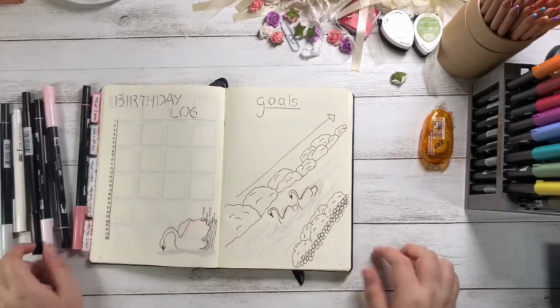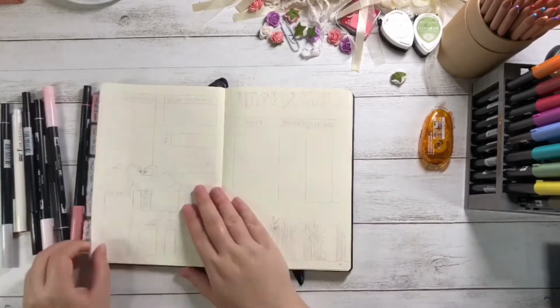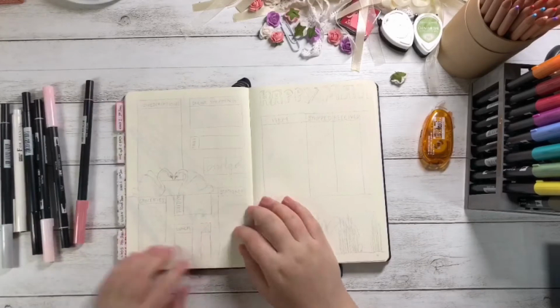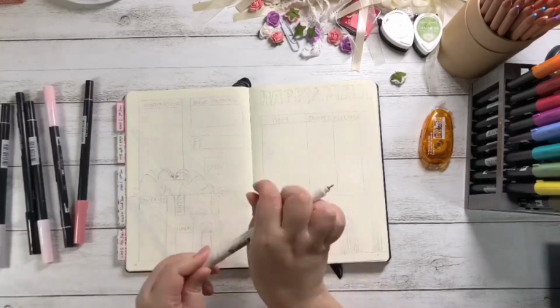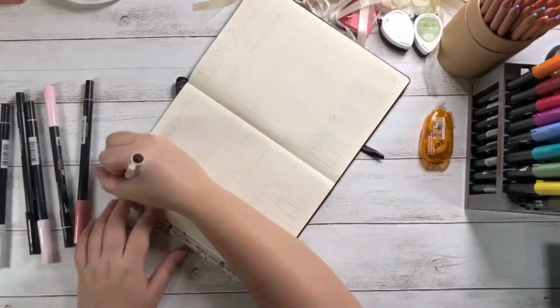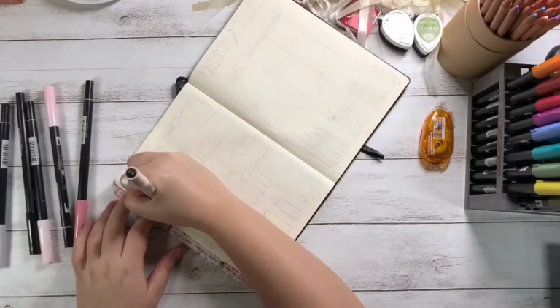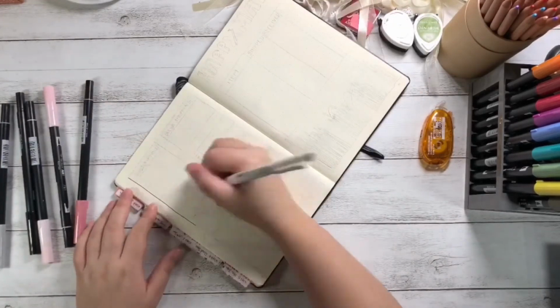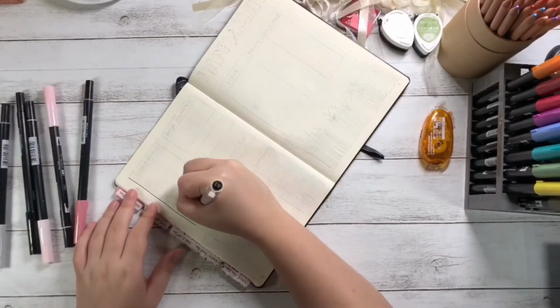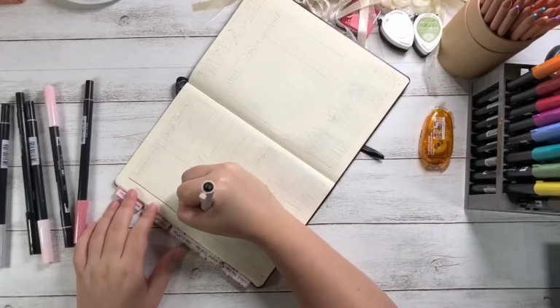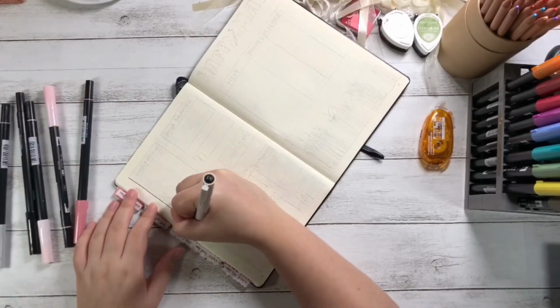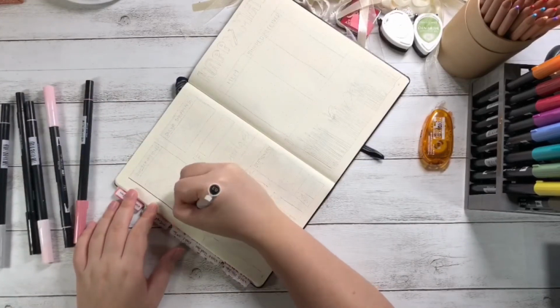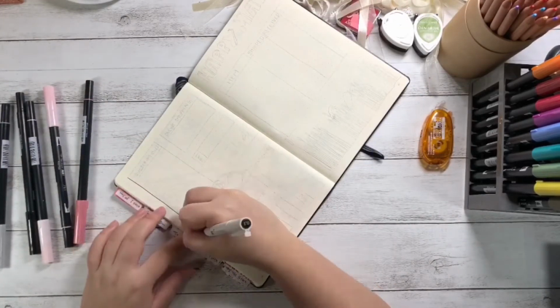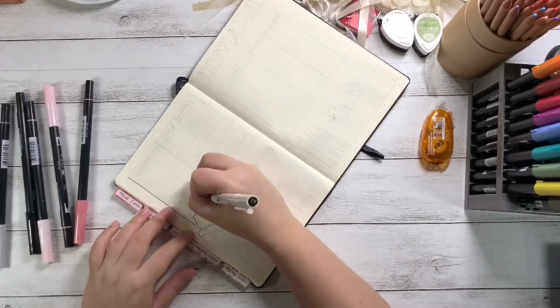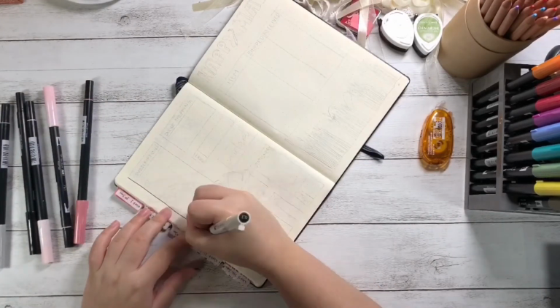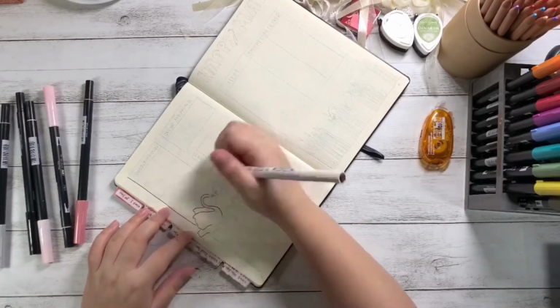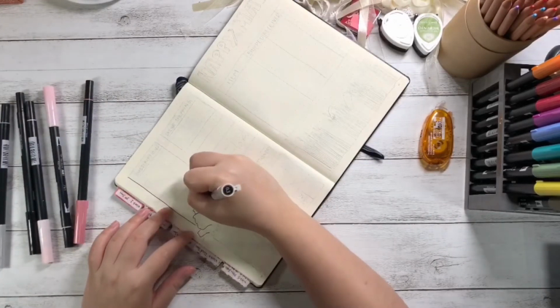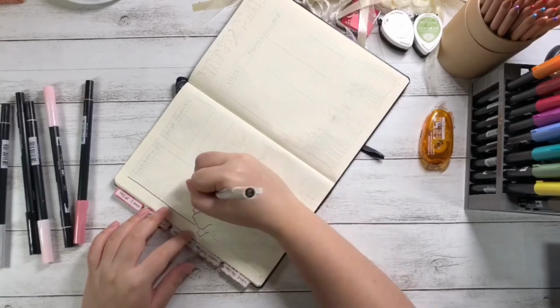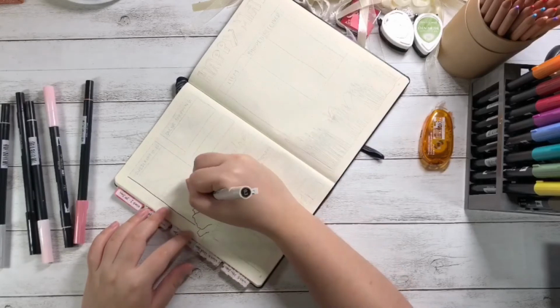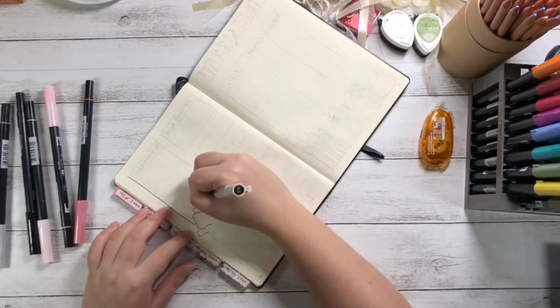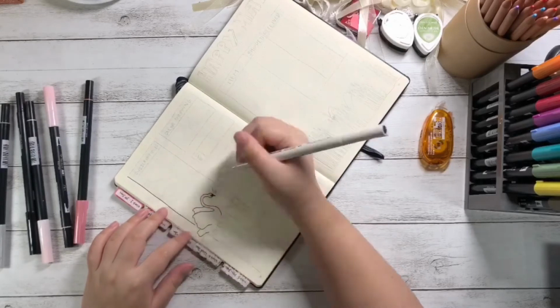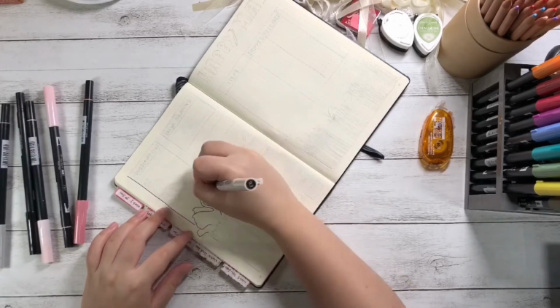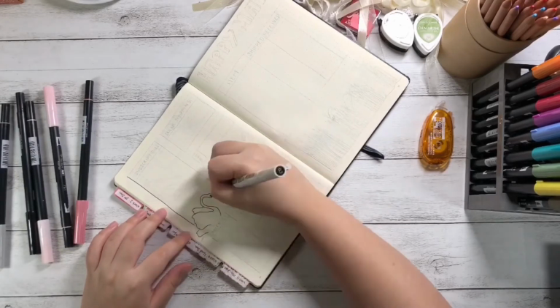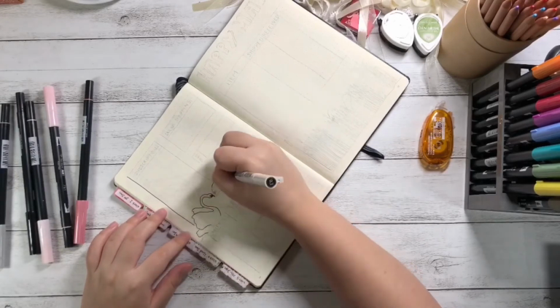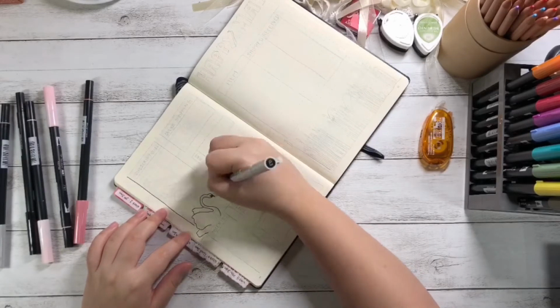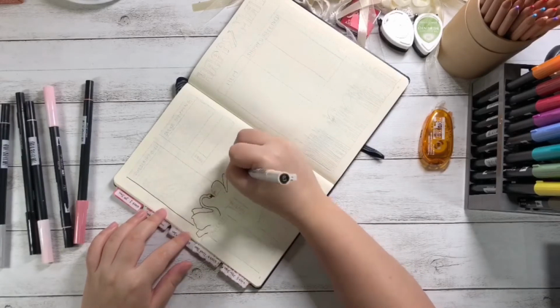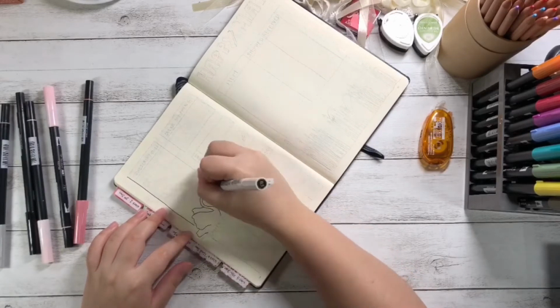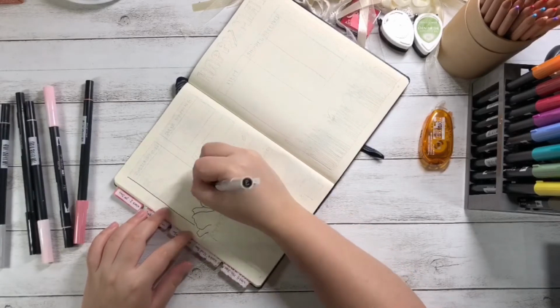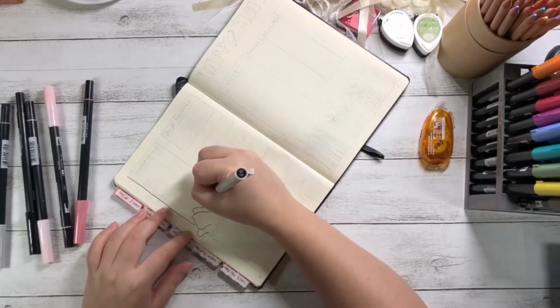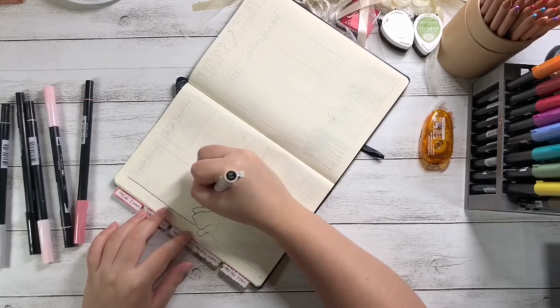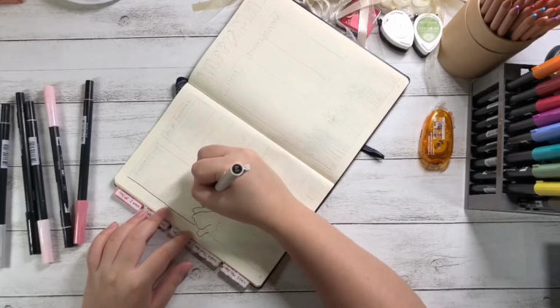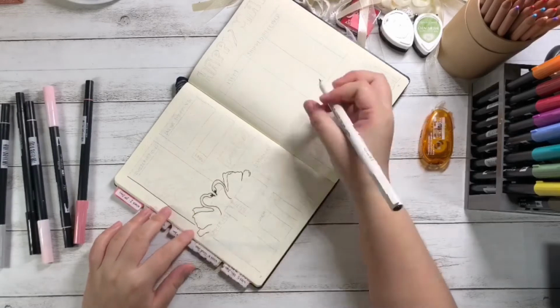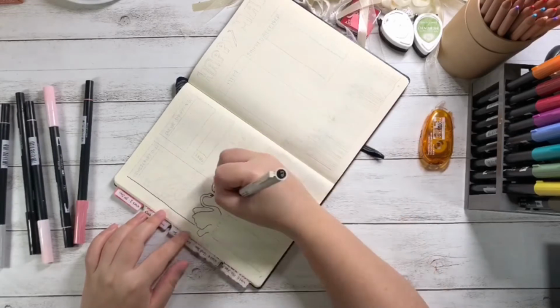My budget page was a little unconventional, with no rhyme or reason to it at all. It is just there so I can write where I spent my money, but not for accuracy or actual tracking.